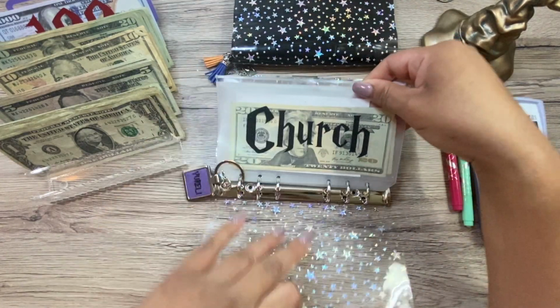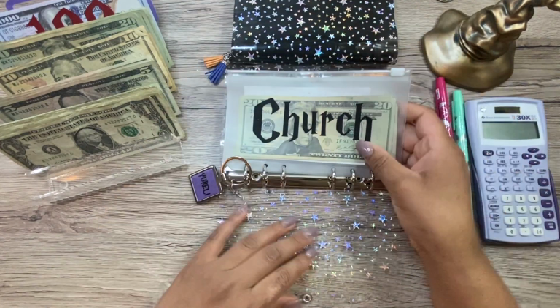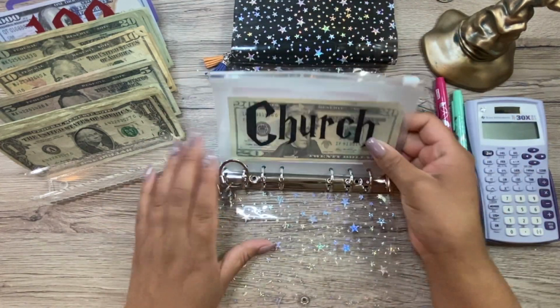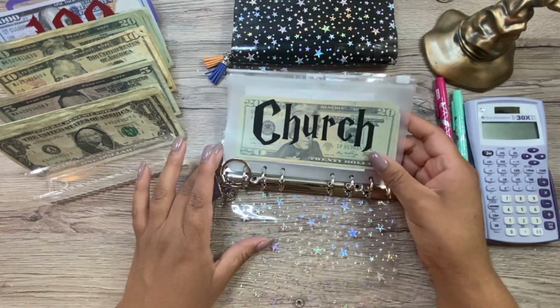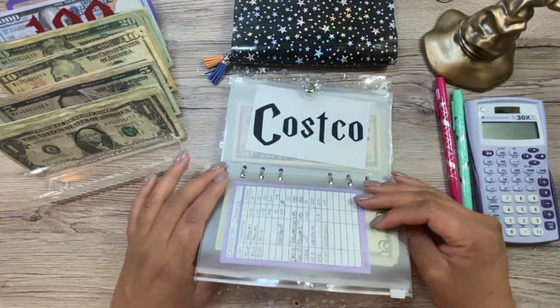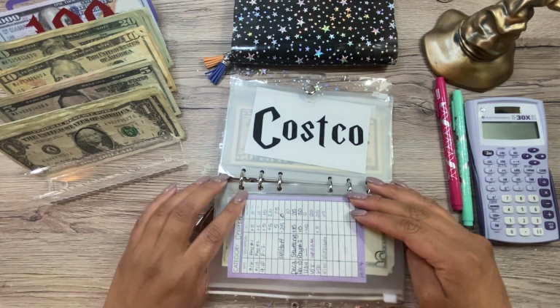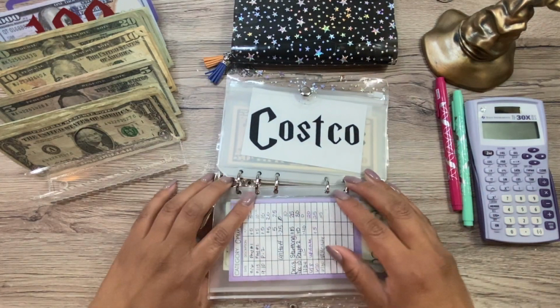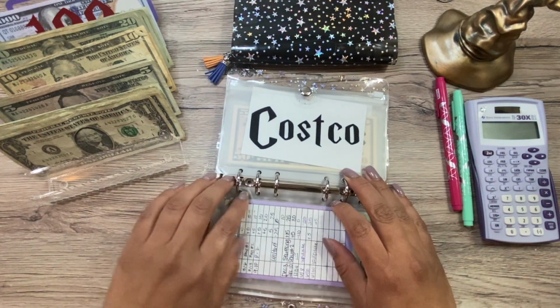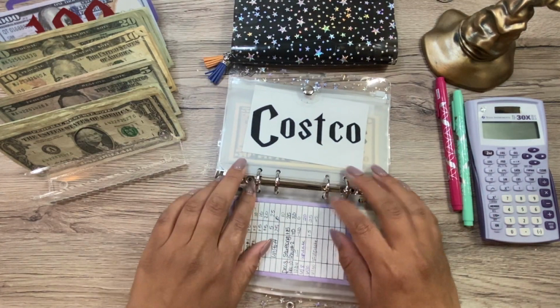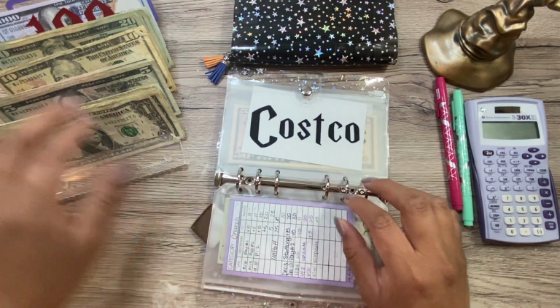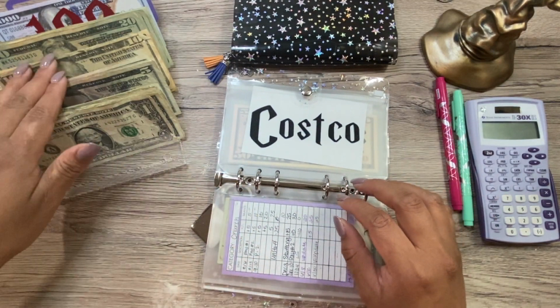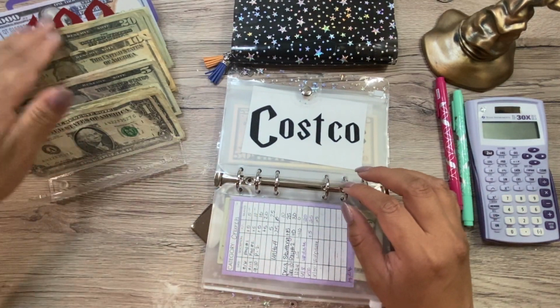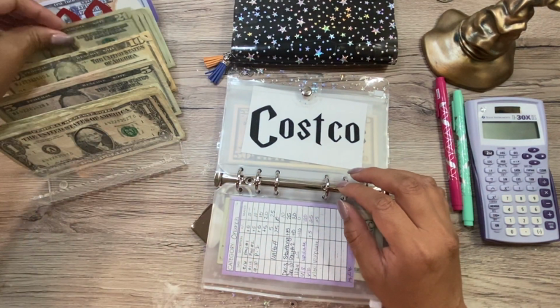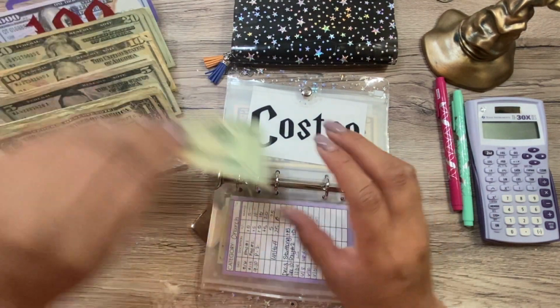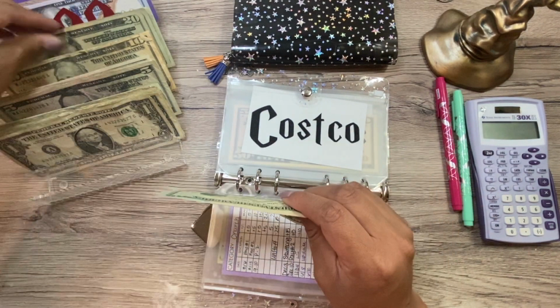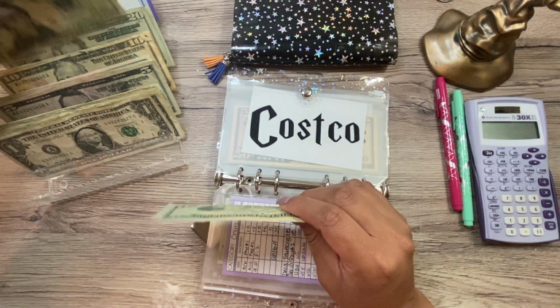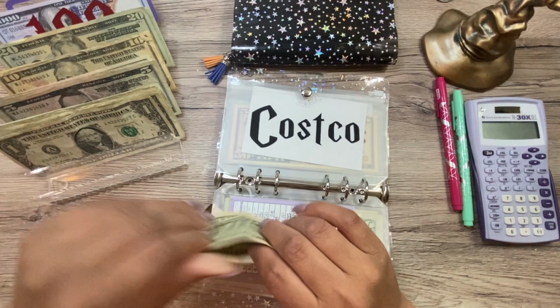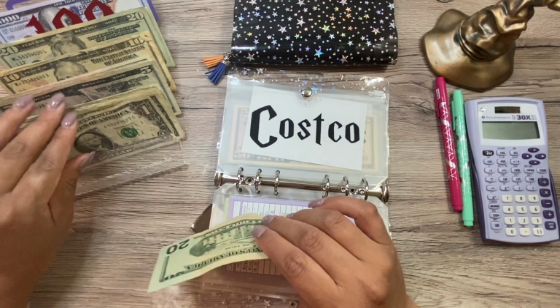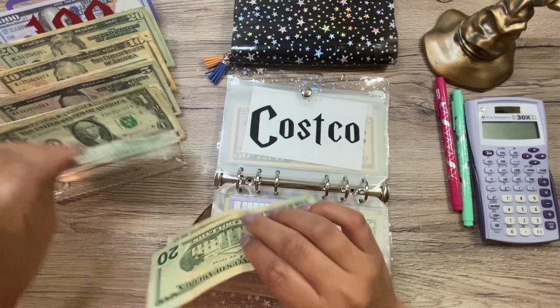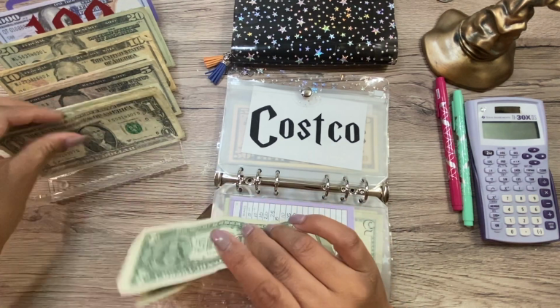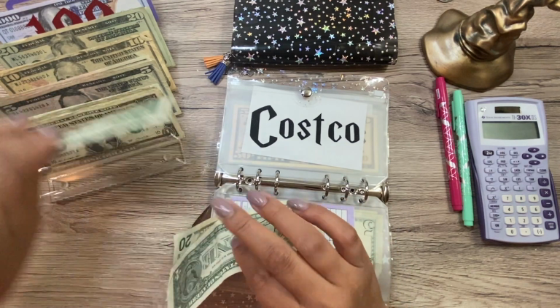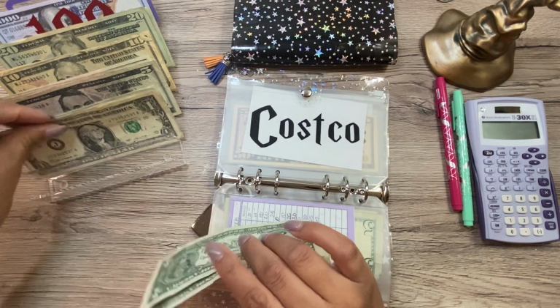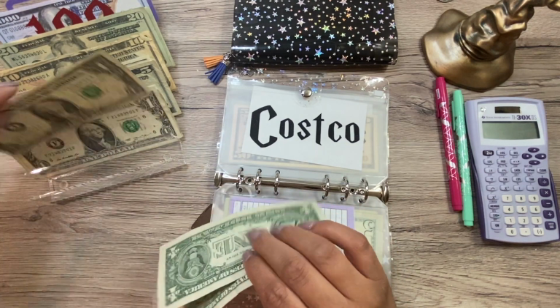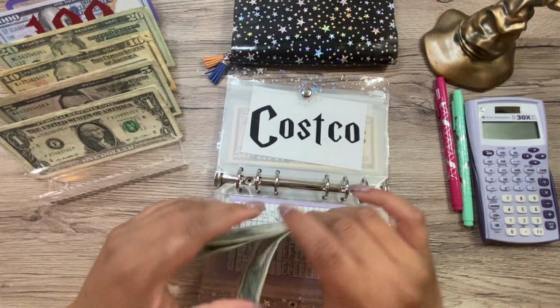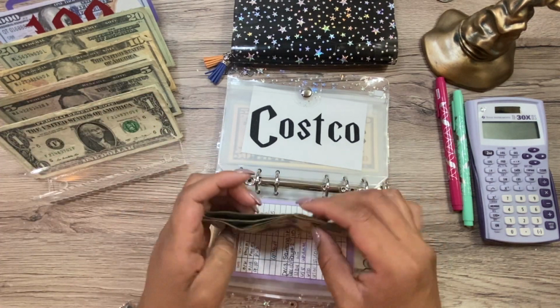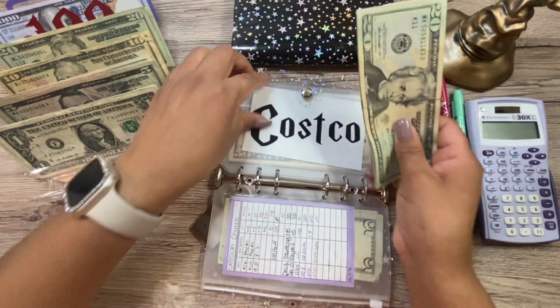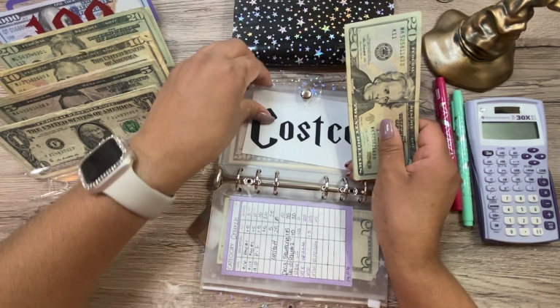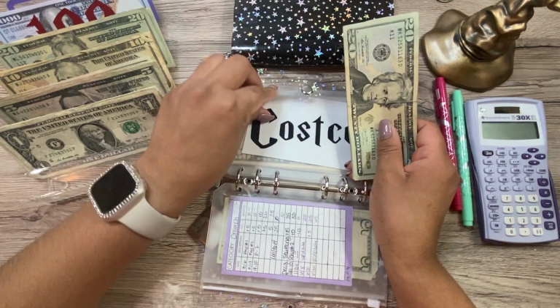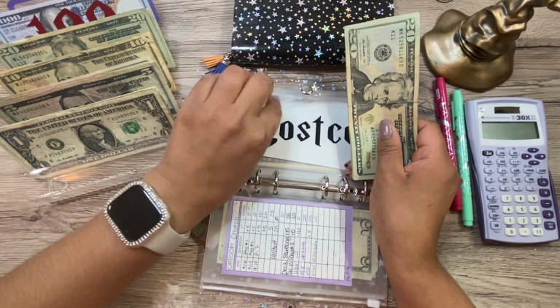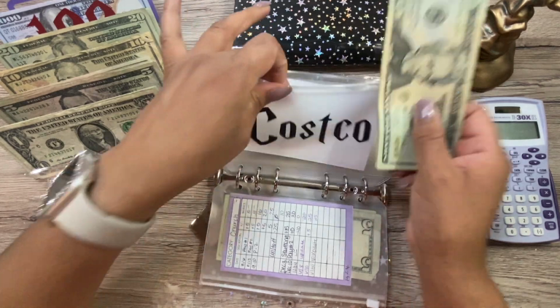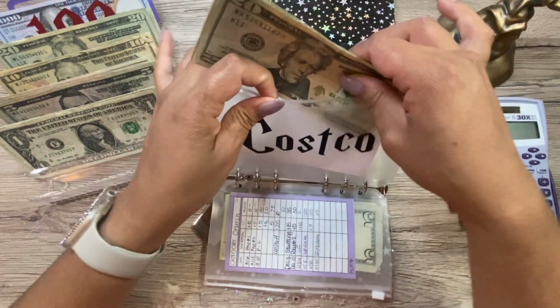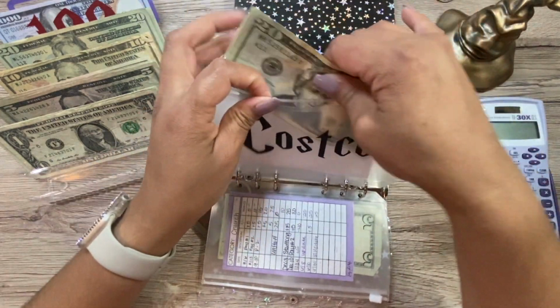For church, we're not doing anything today. Costco is getting $43 — $20, $40, and $3. This is just Costco shopping money.